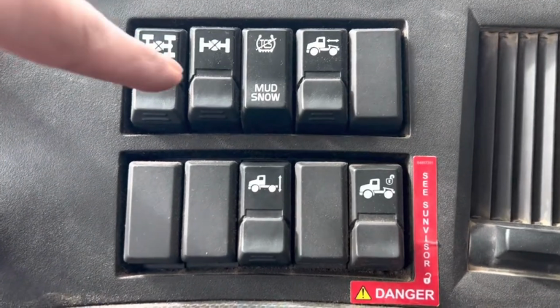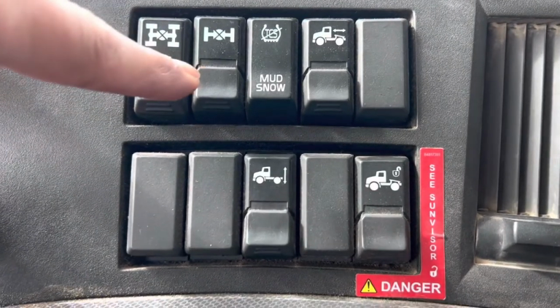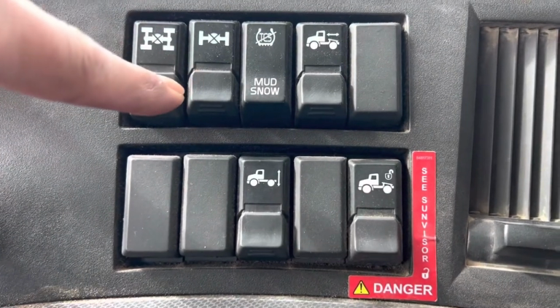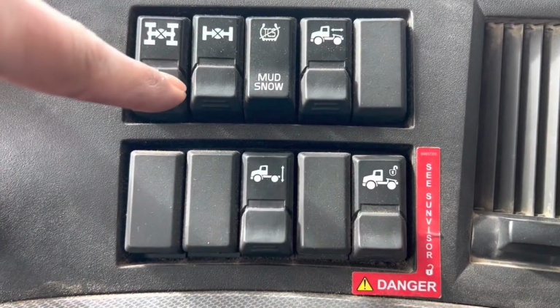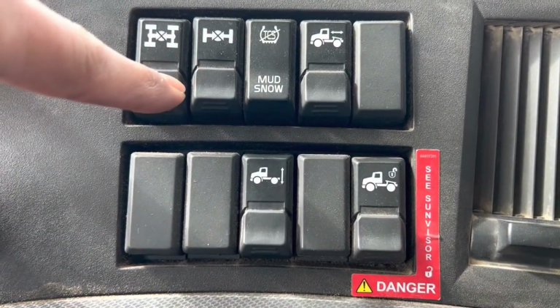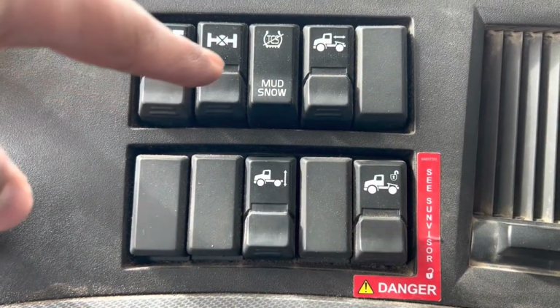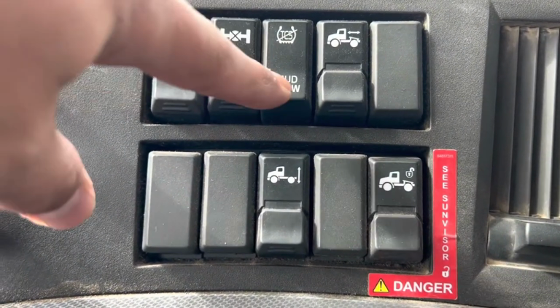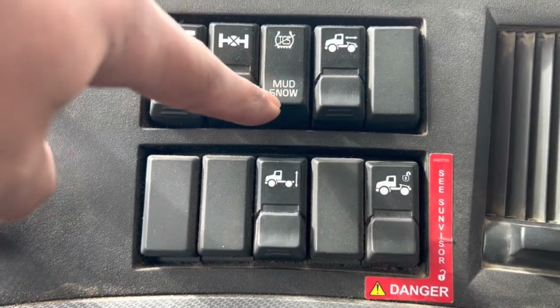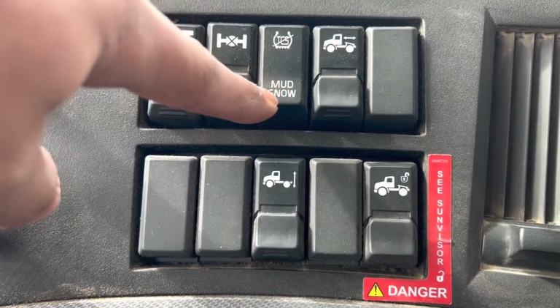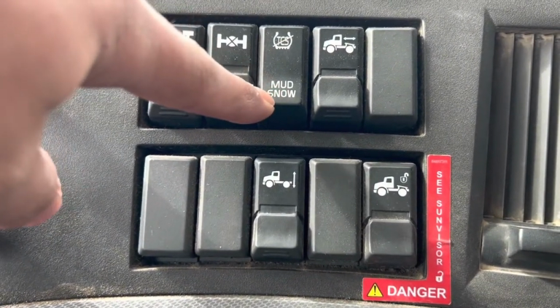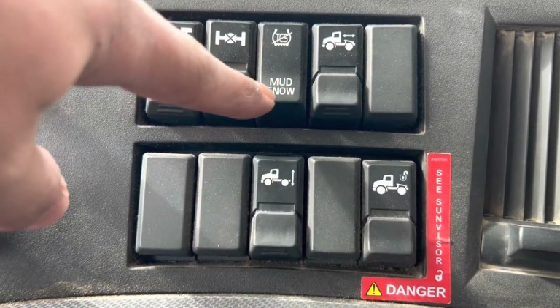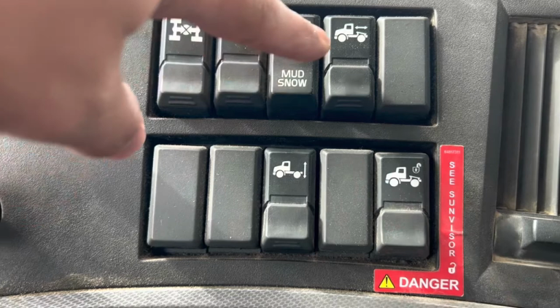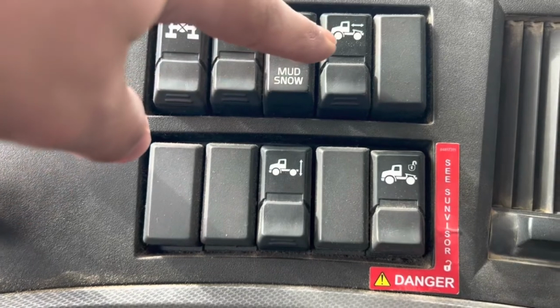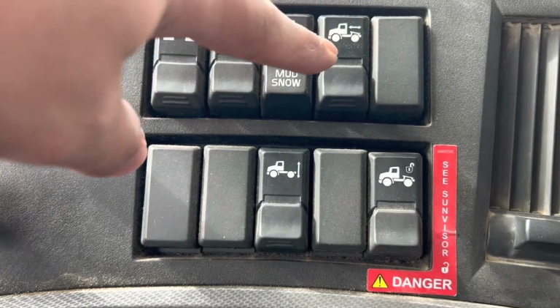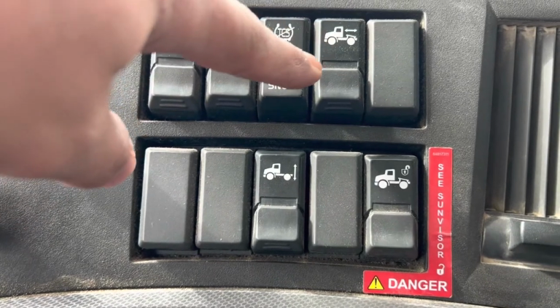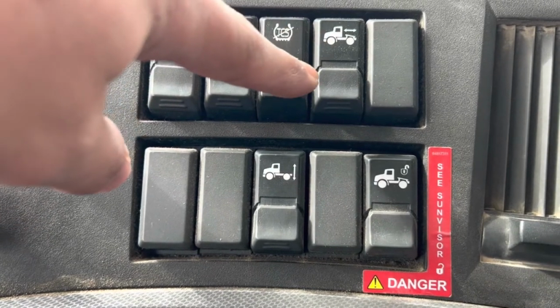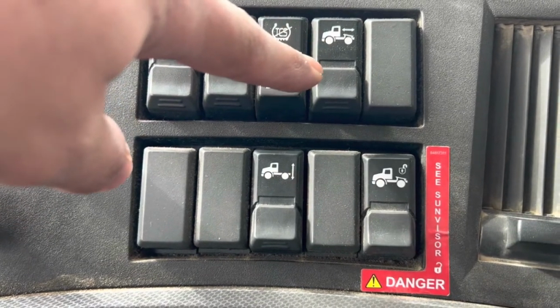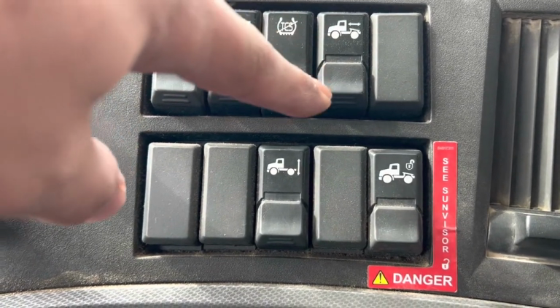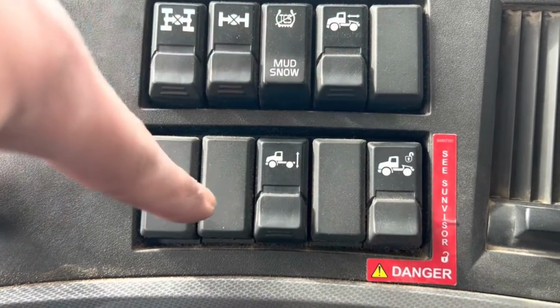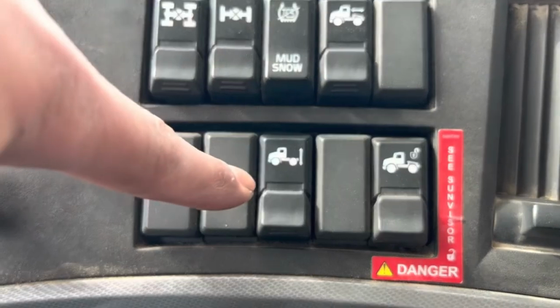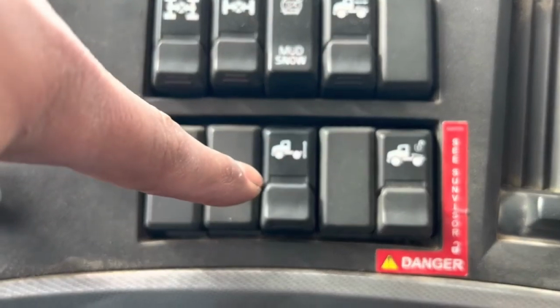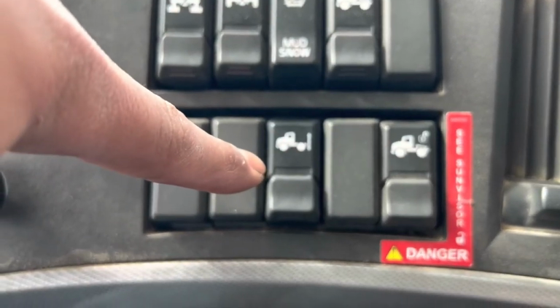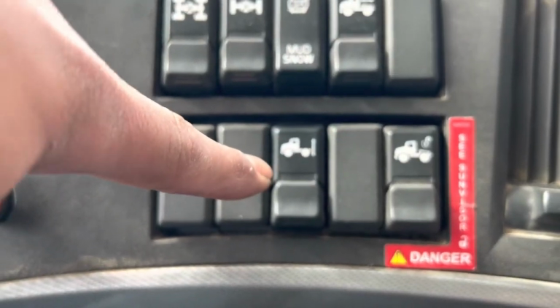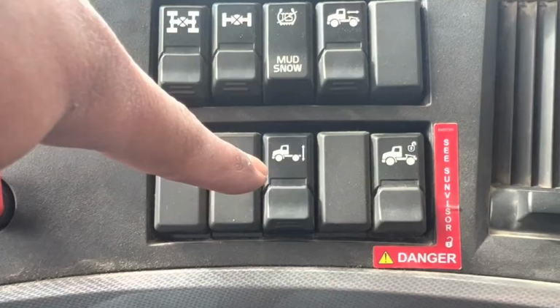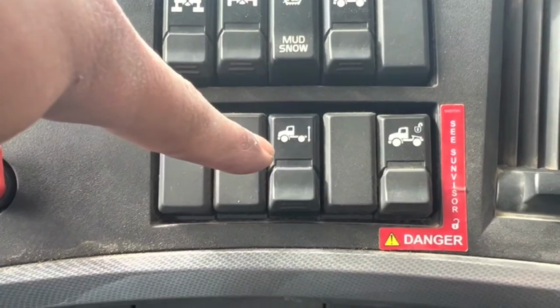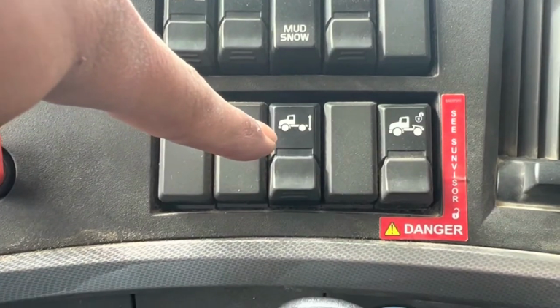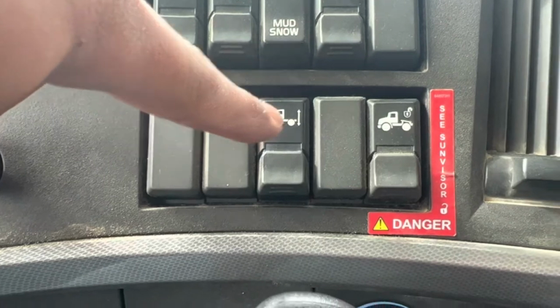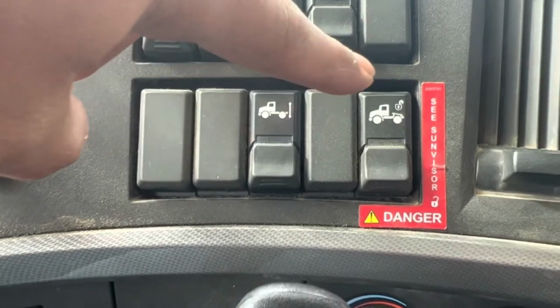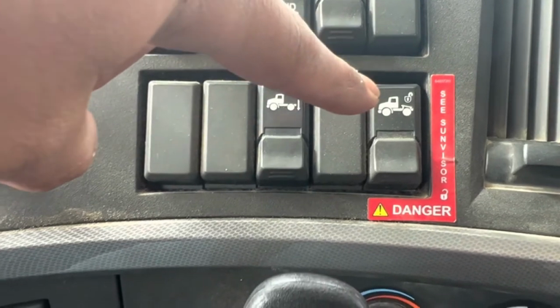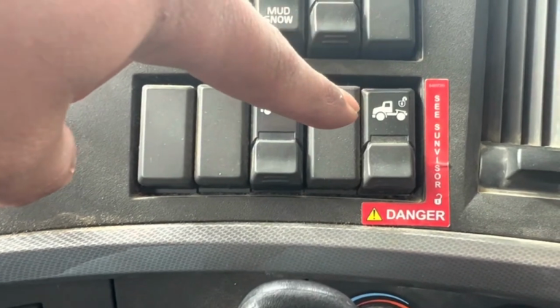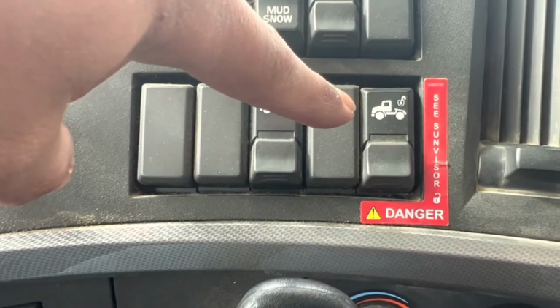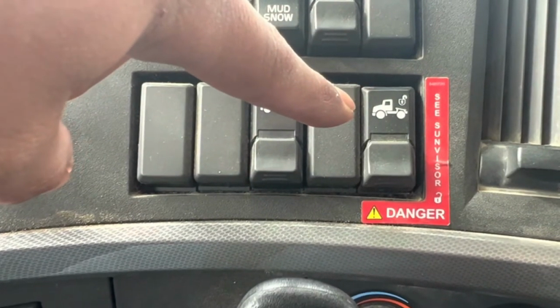Differential switches. Traction control. Fifth wheel slide. Airbag inflate/deflate. And fifth wheel unlock.